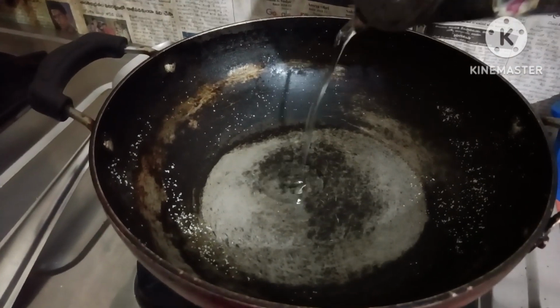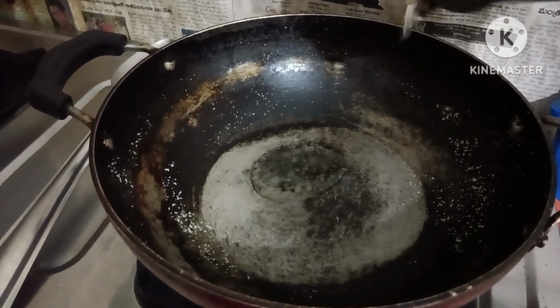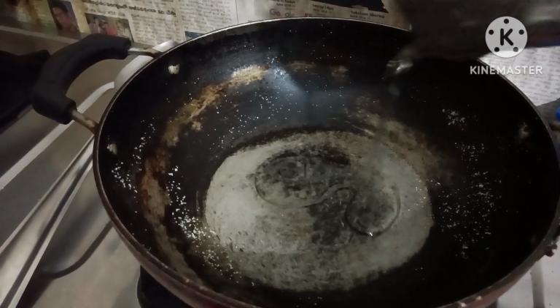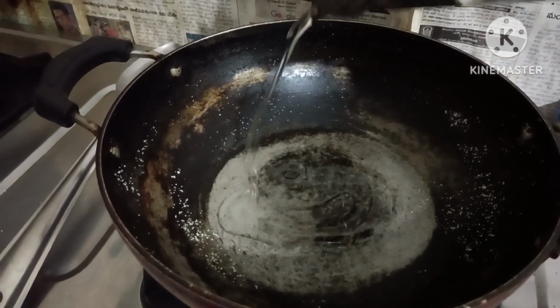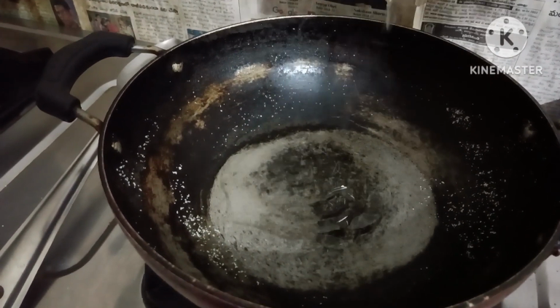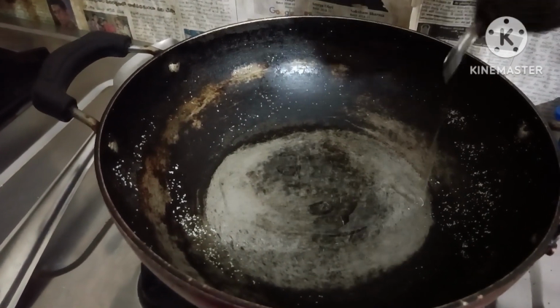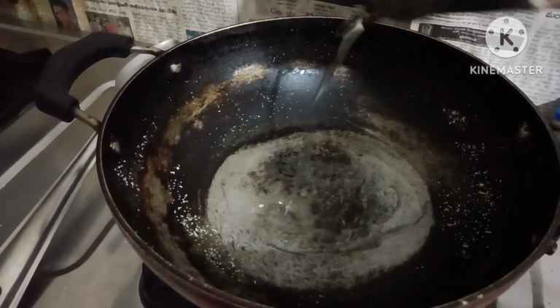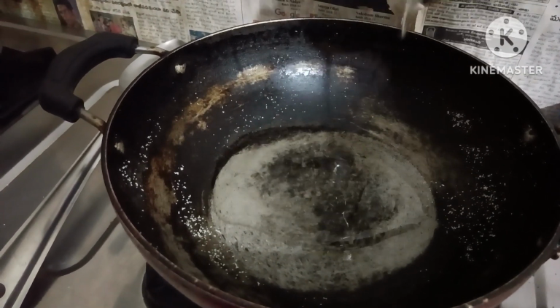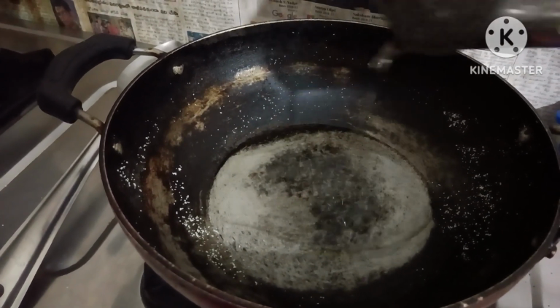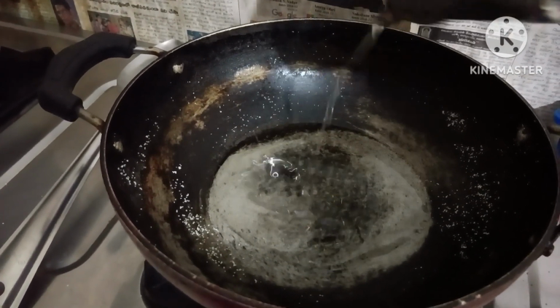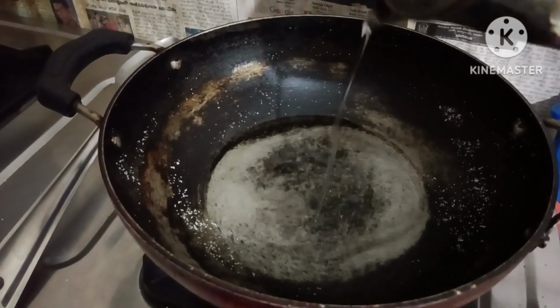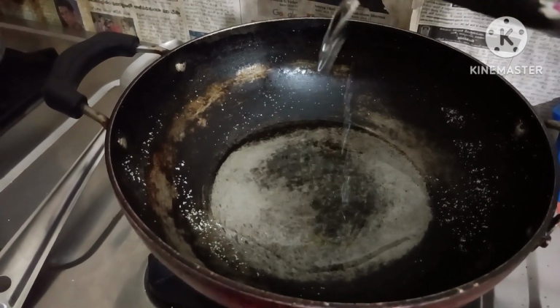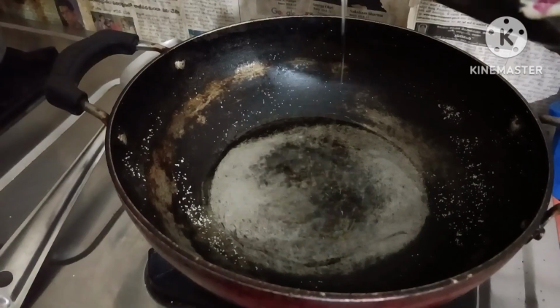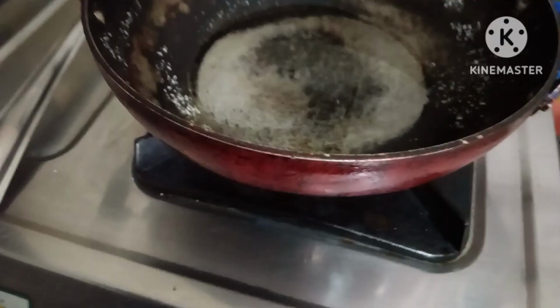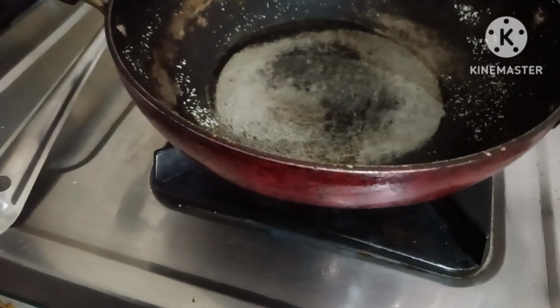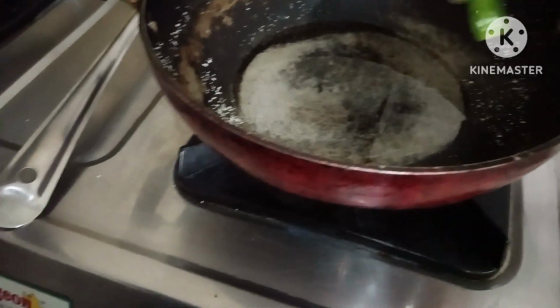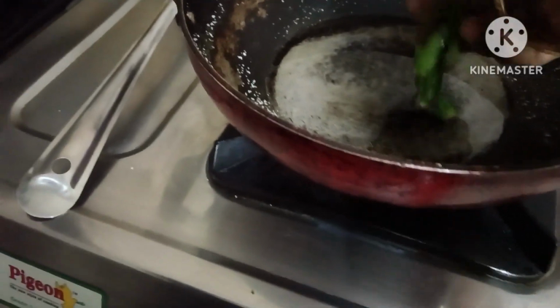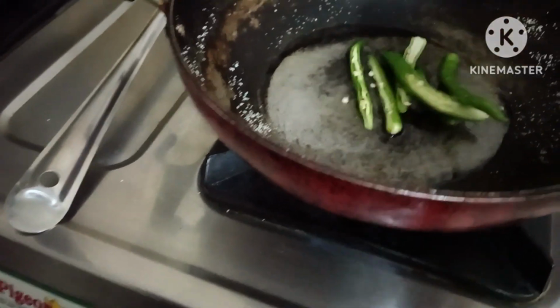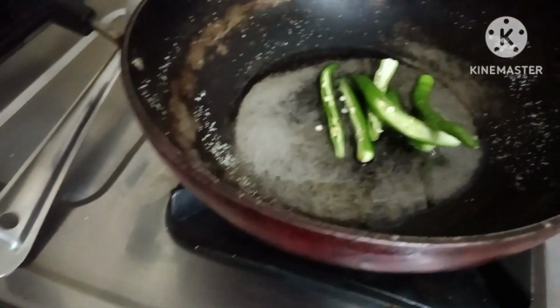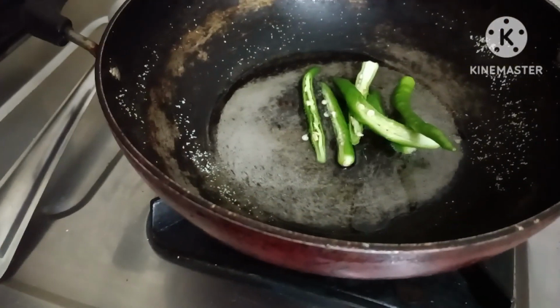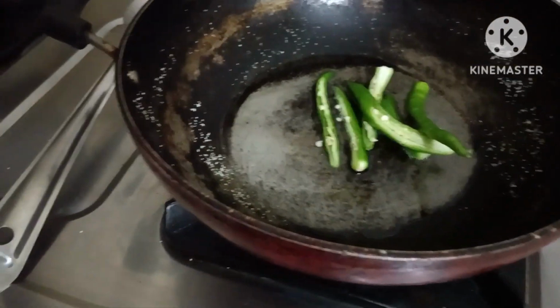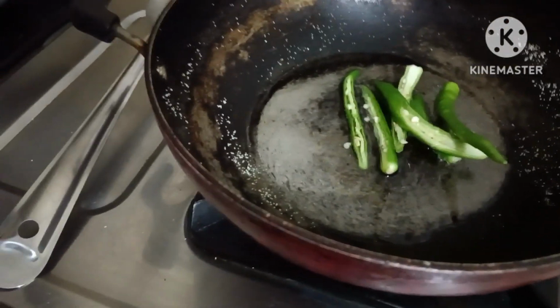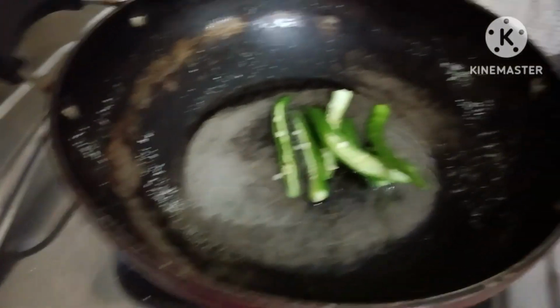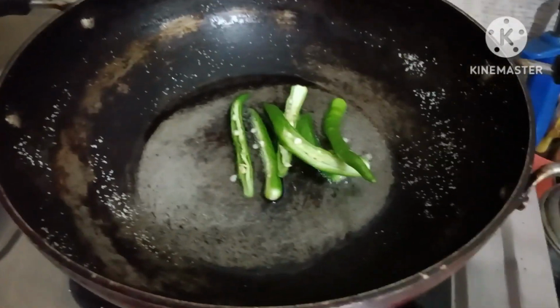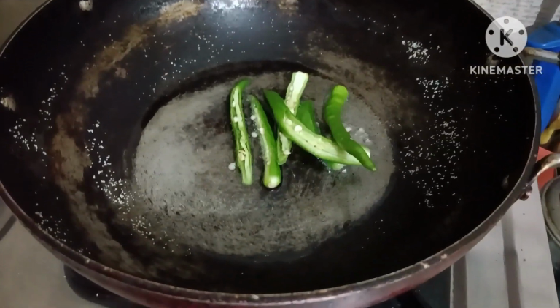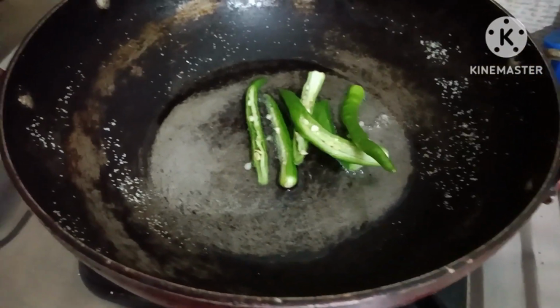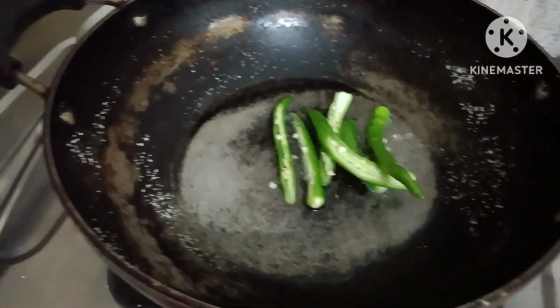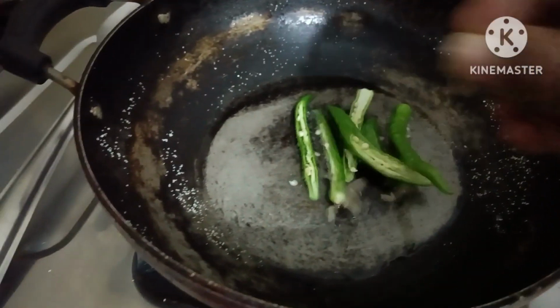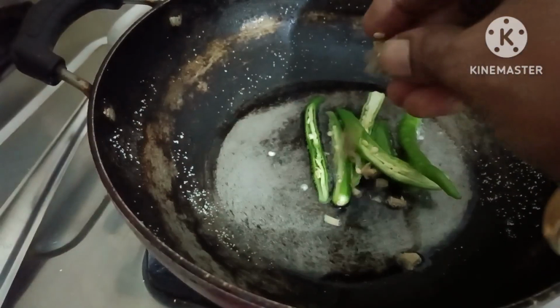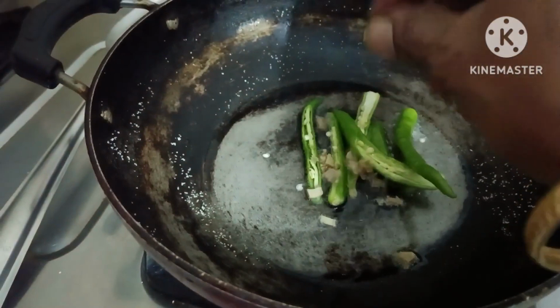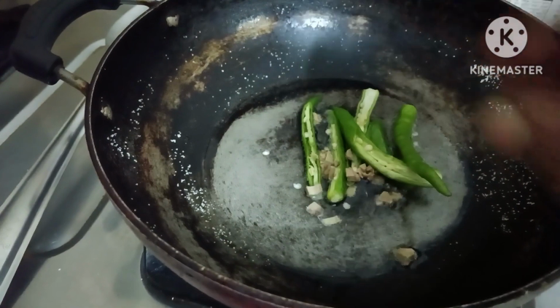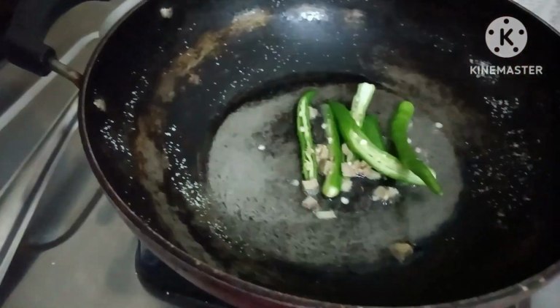We will cook it on a plate. I will cook it on a plate.